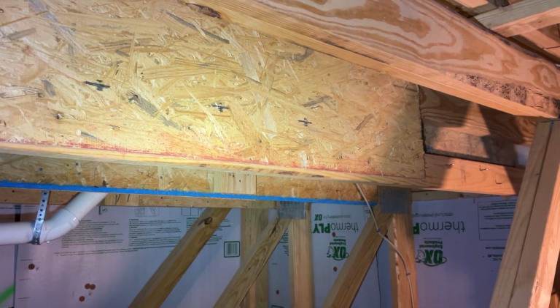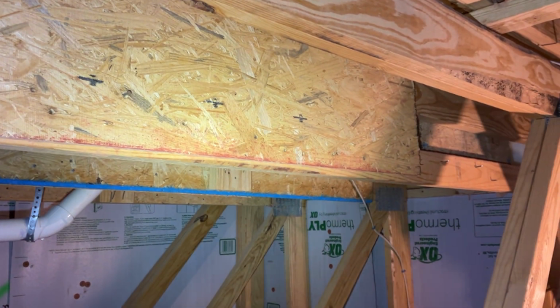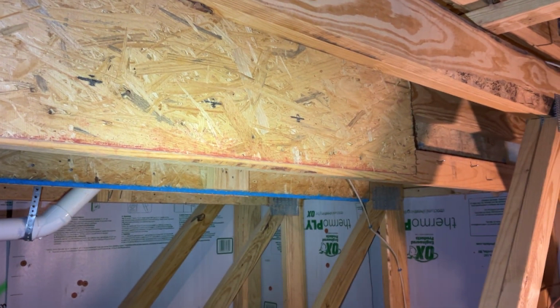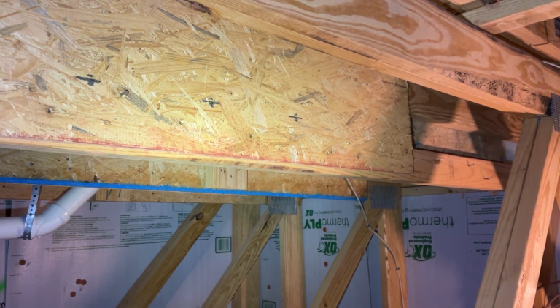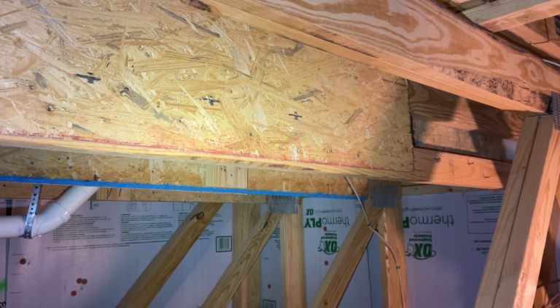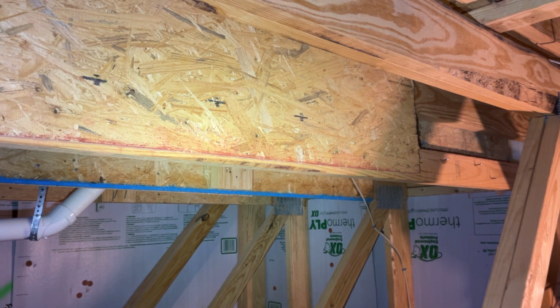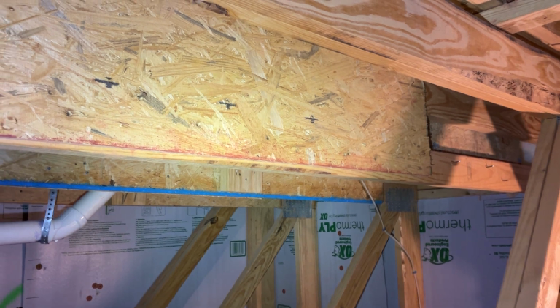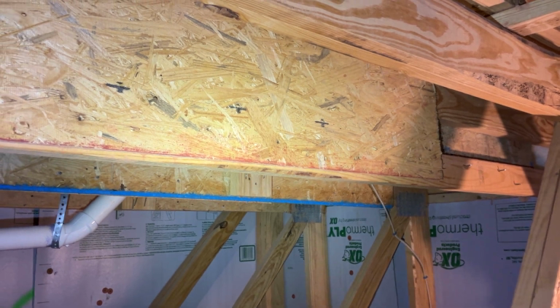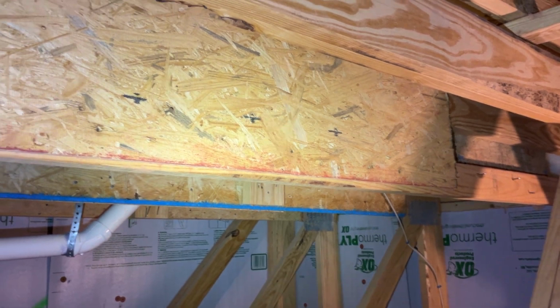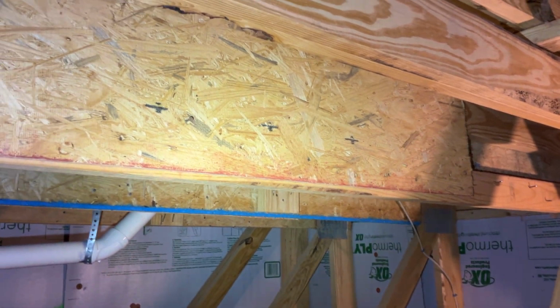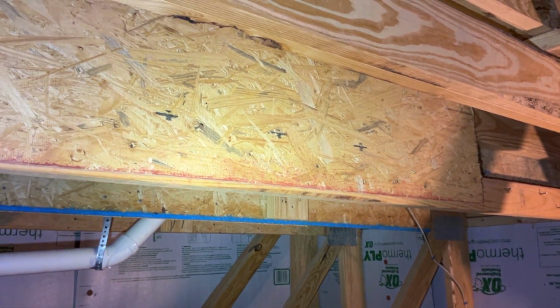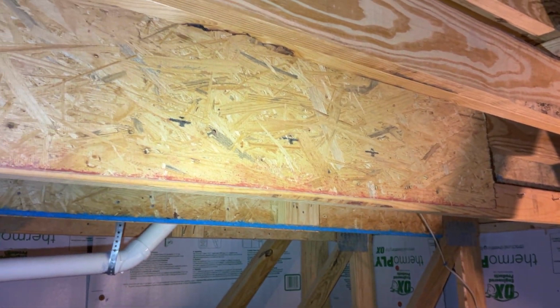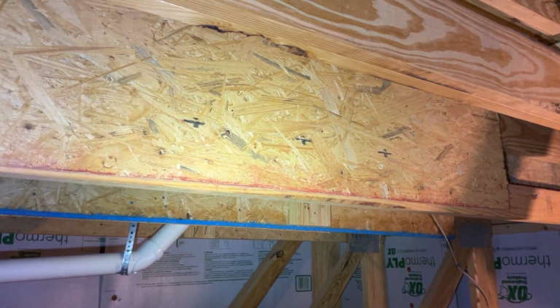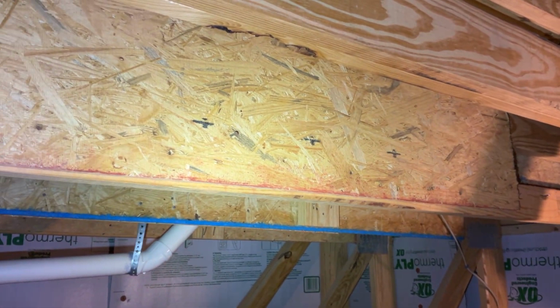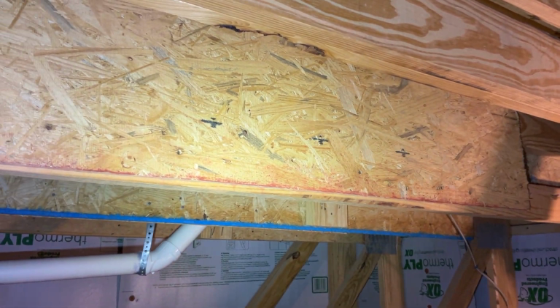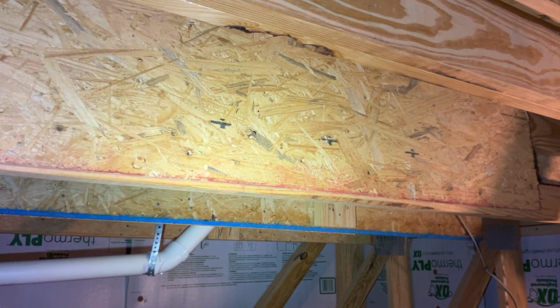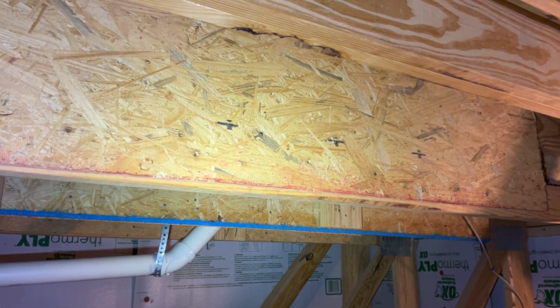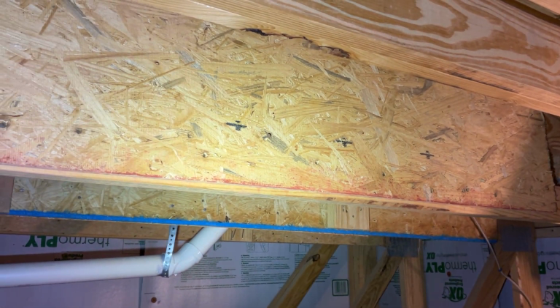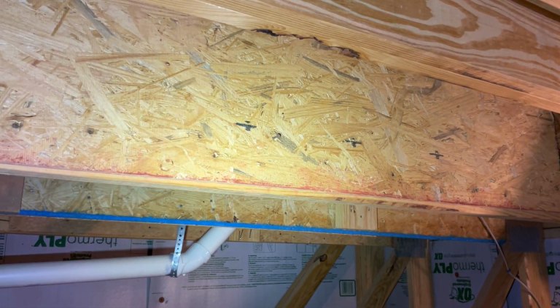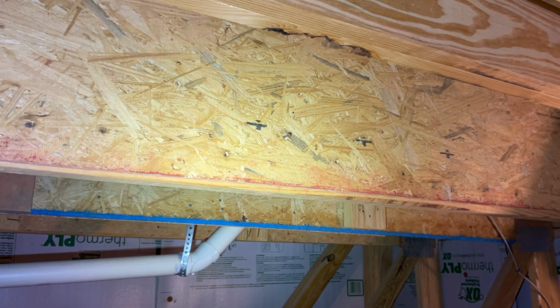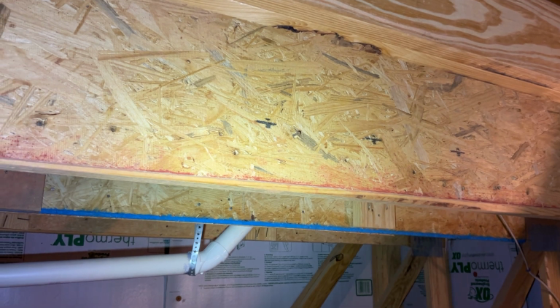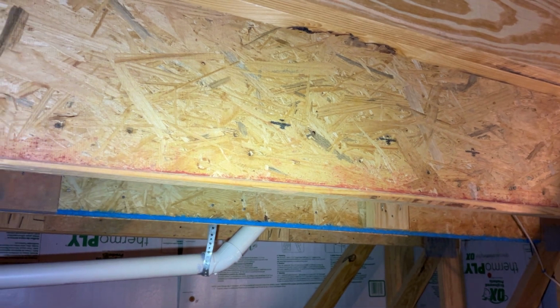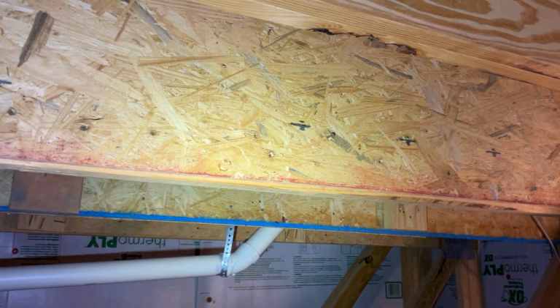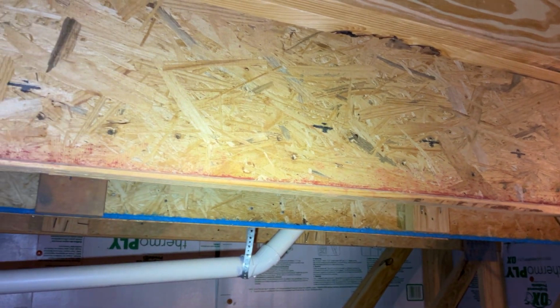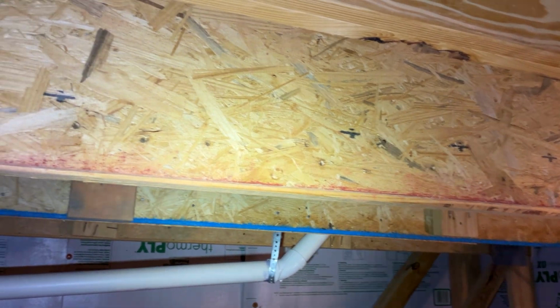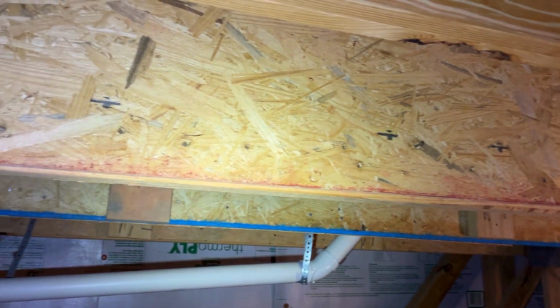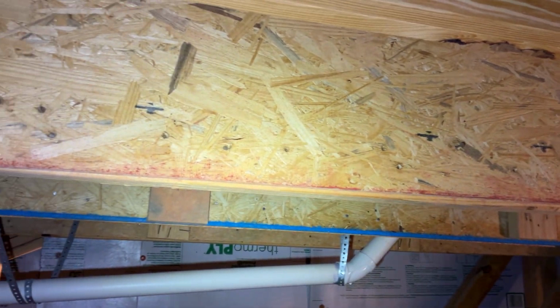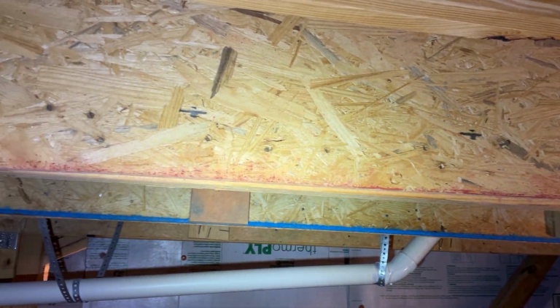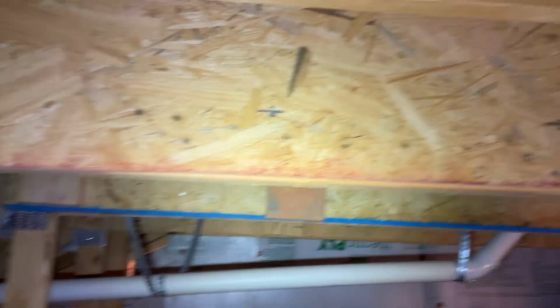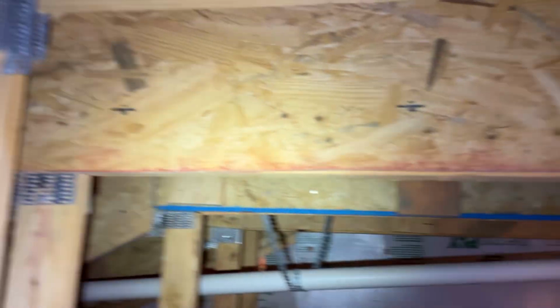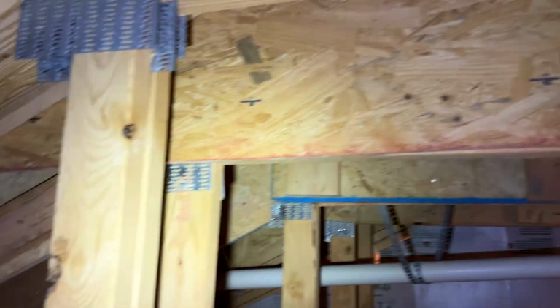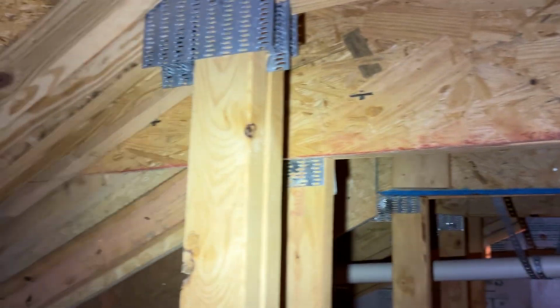Someone's going to have to come out here and take a look at this. If they deem additional repairs need to be done — yikes — this is pretty extensive.